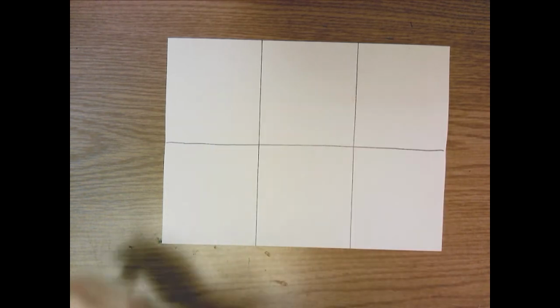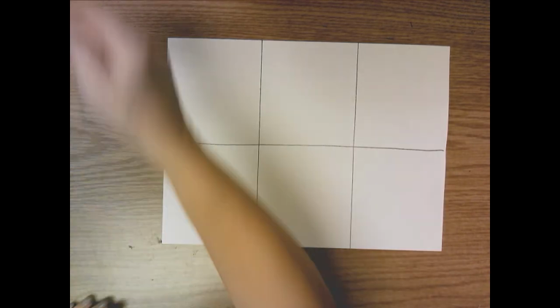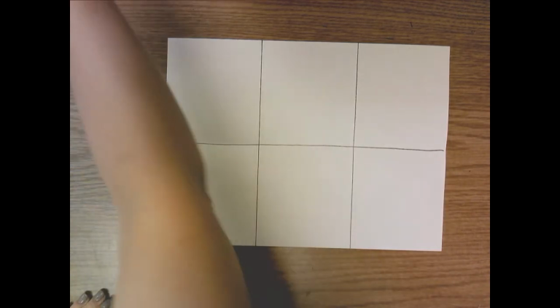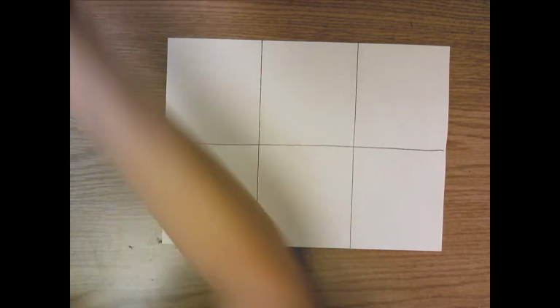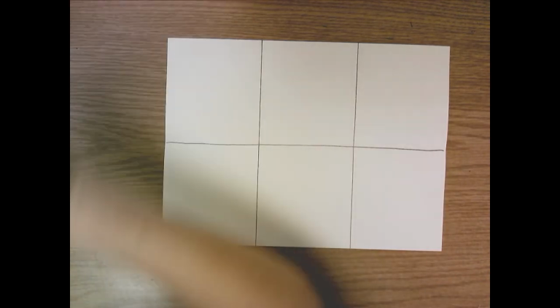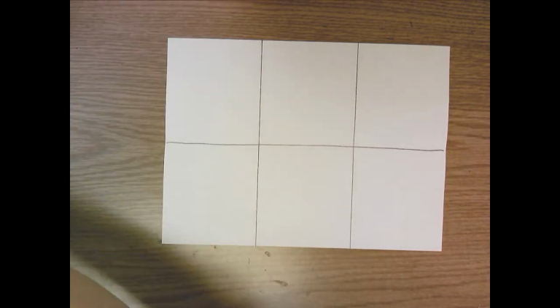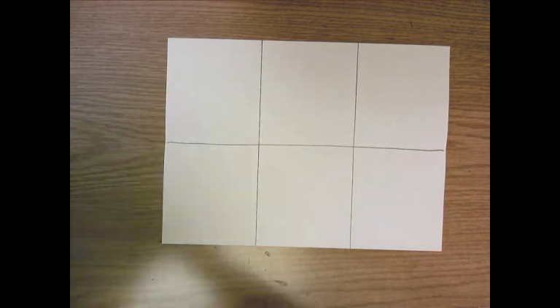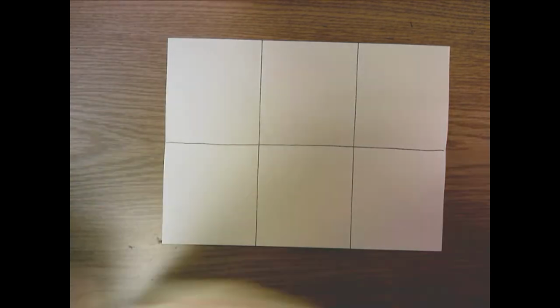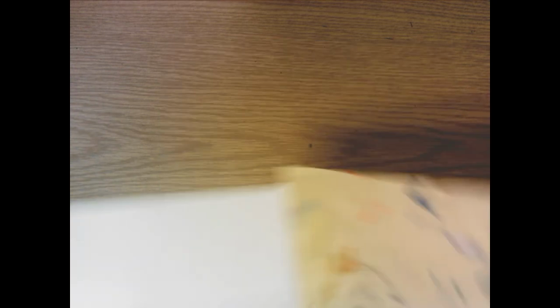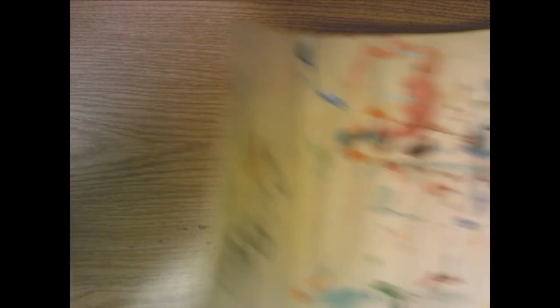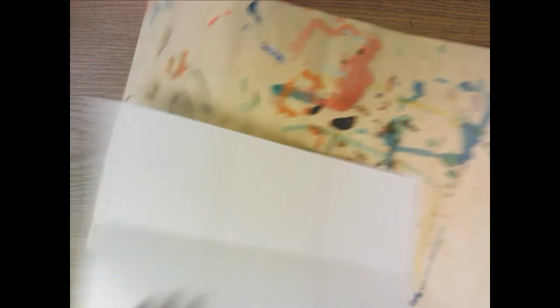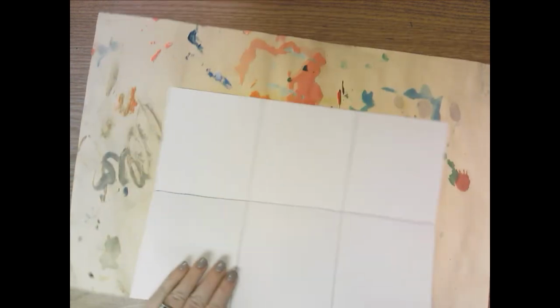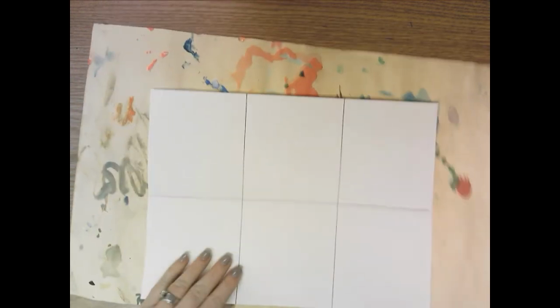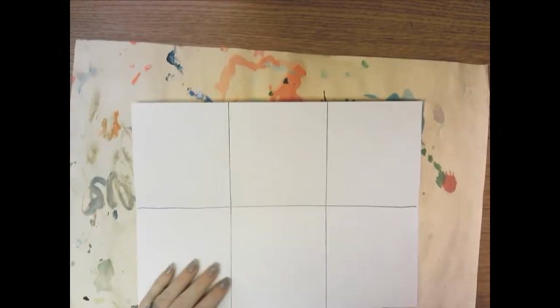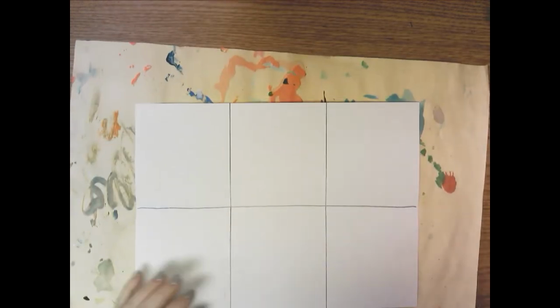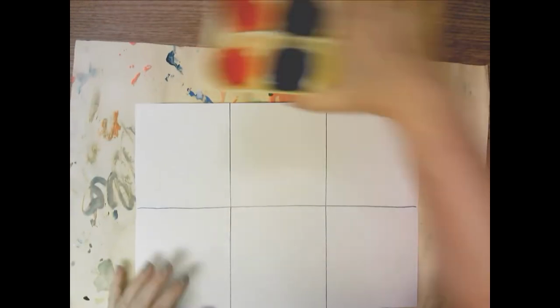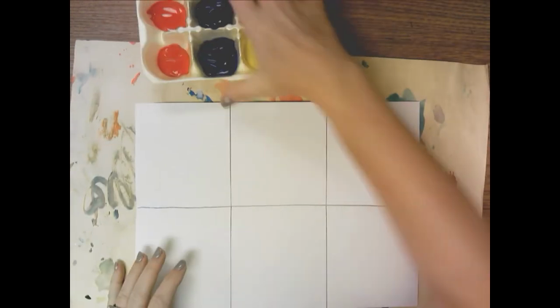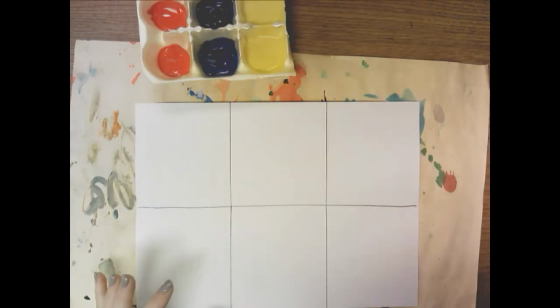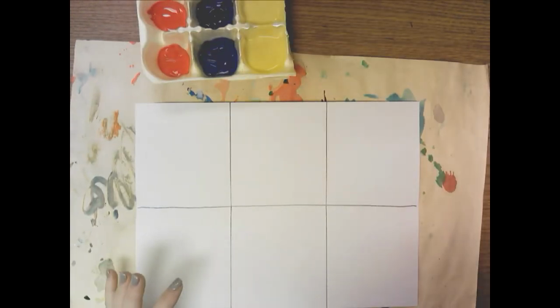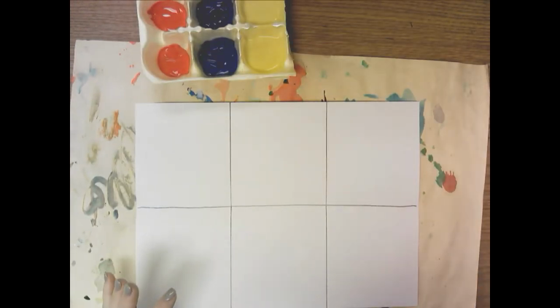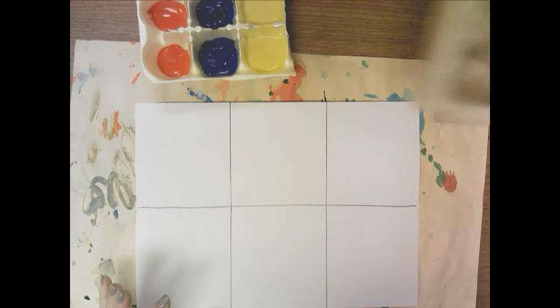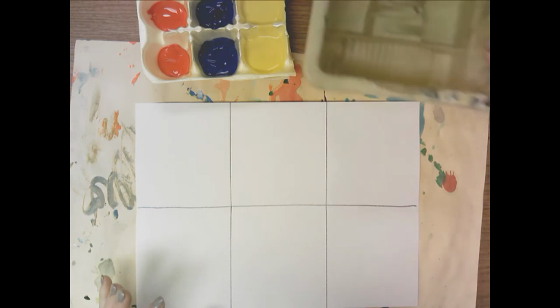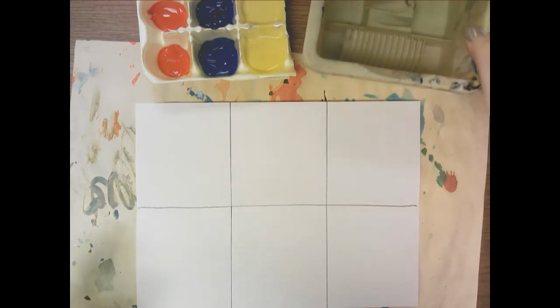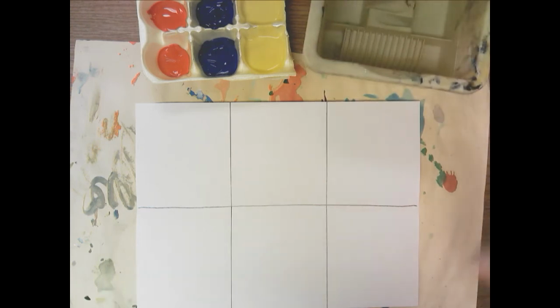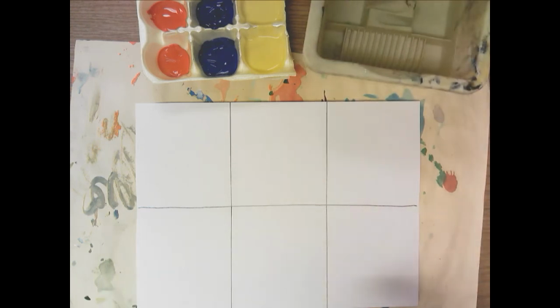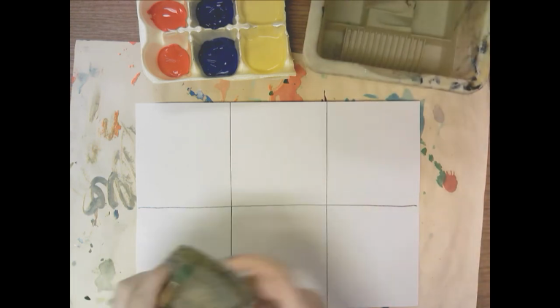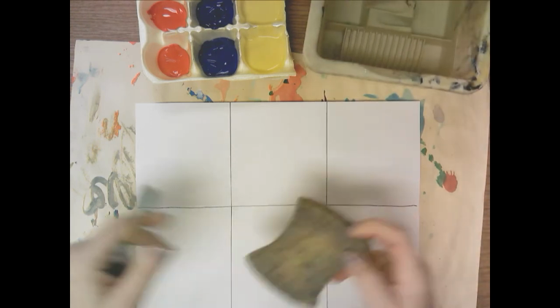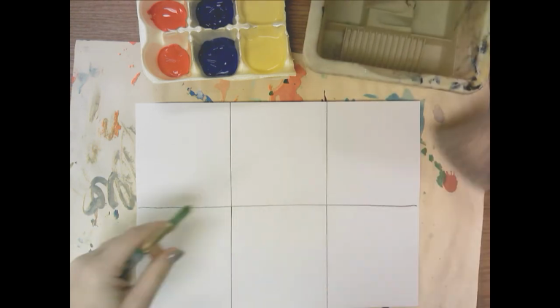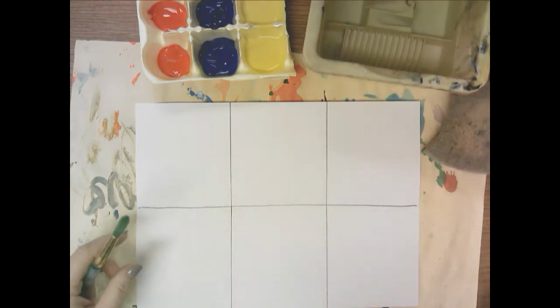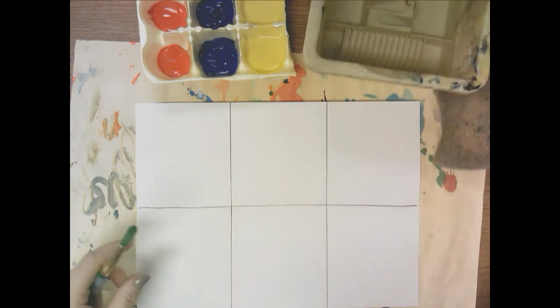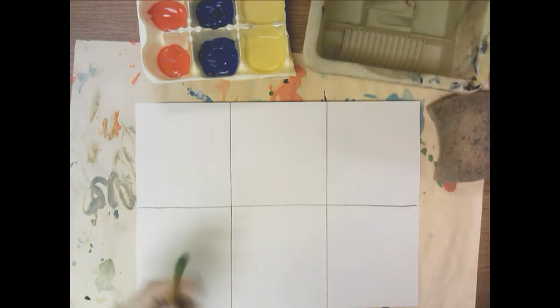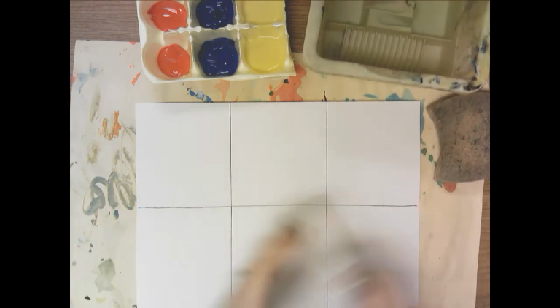So now you're ready to paint. You're going to get yourself a placemat, the primary colors, a water basin, a sponge, and a paintbrush.